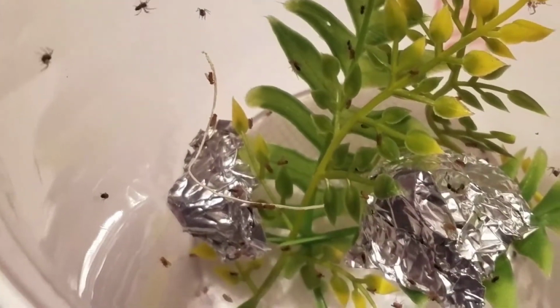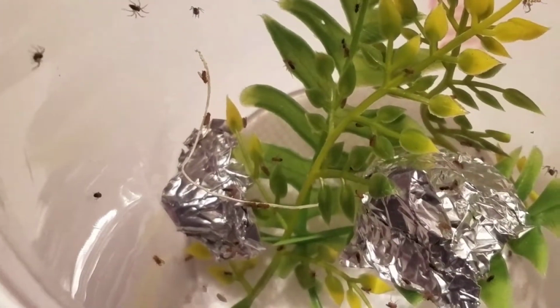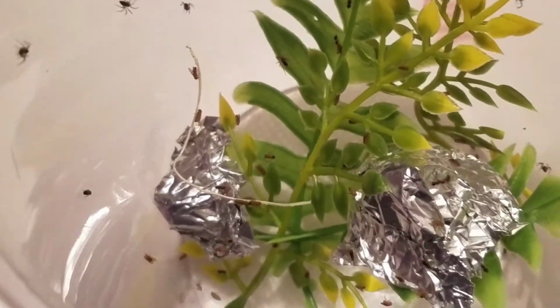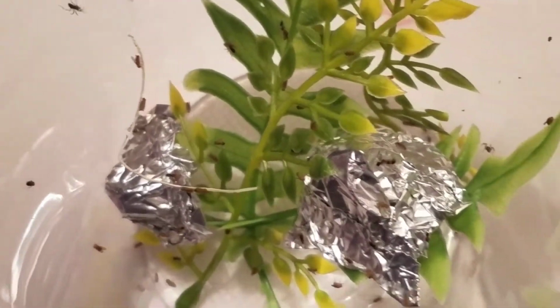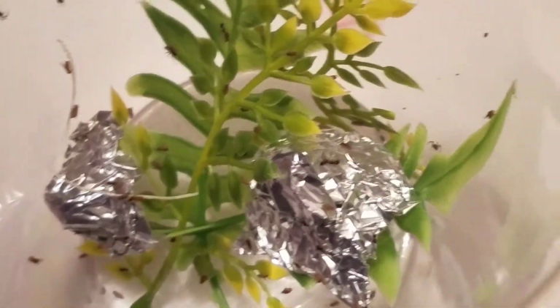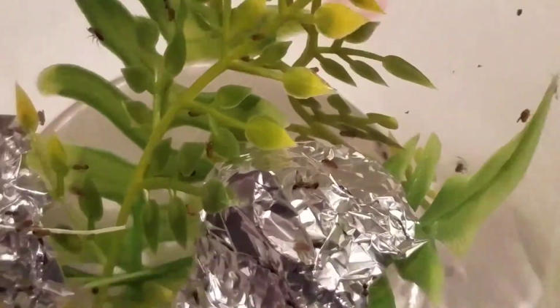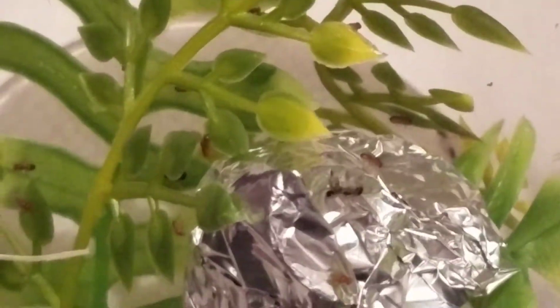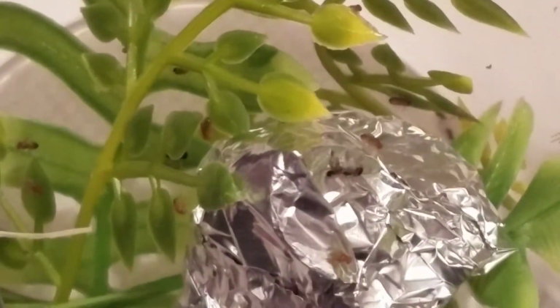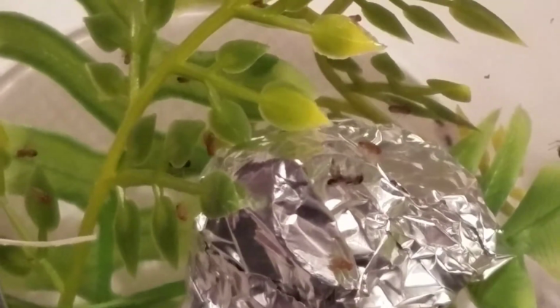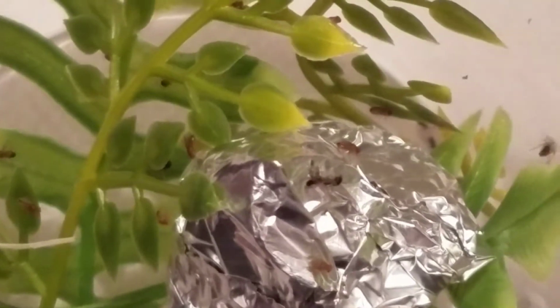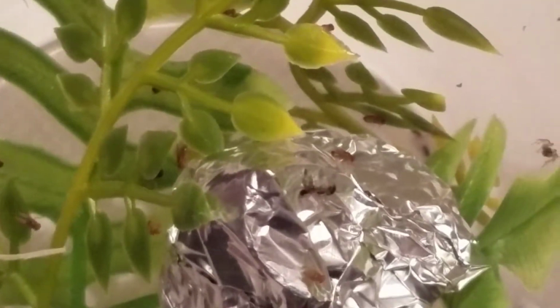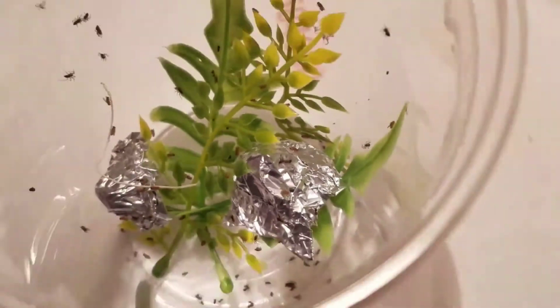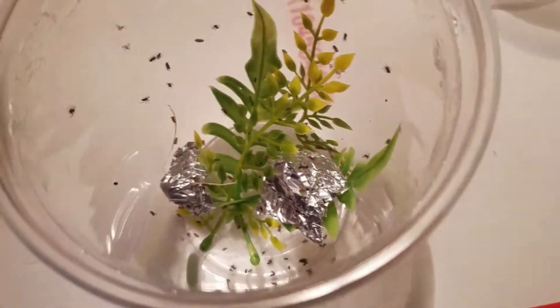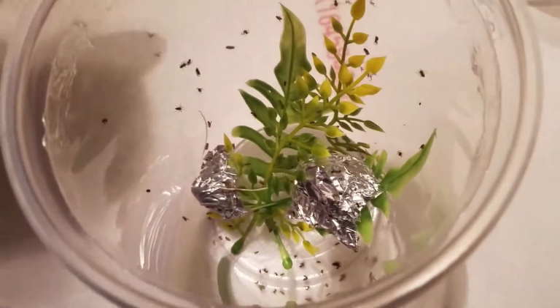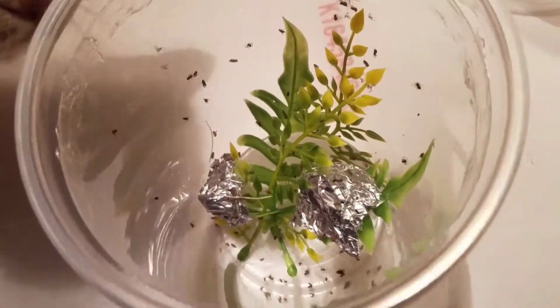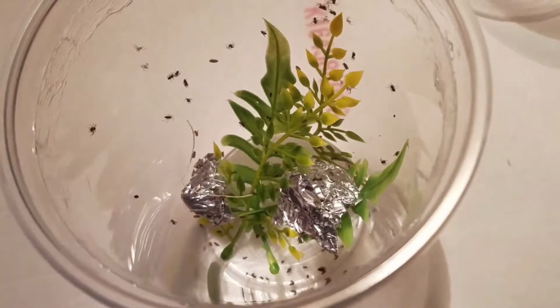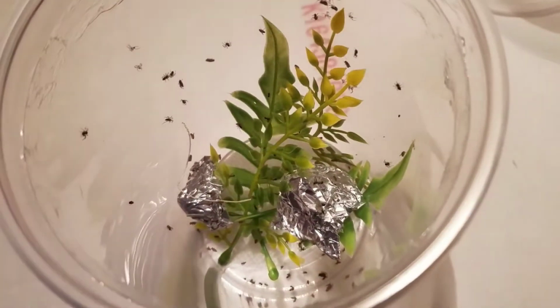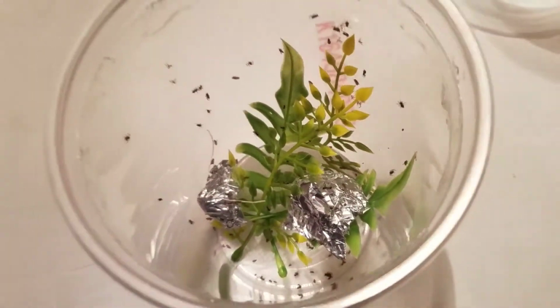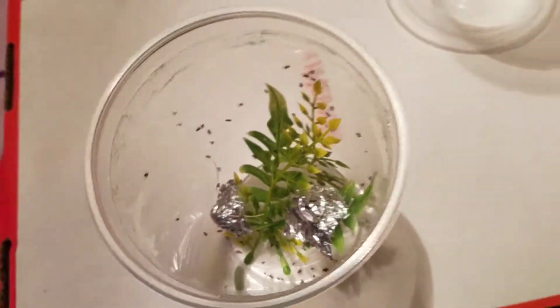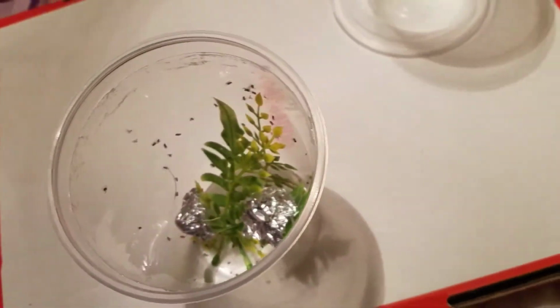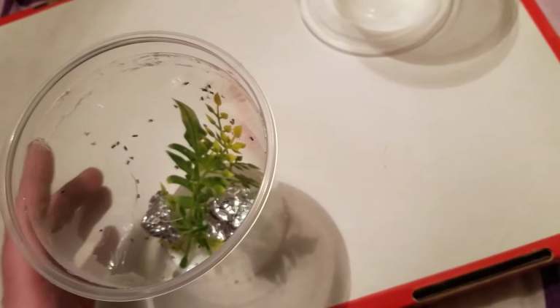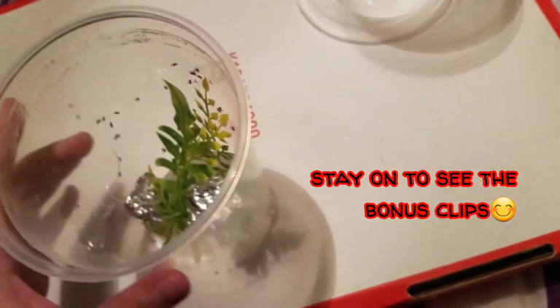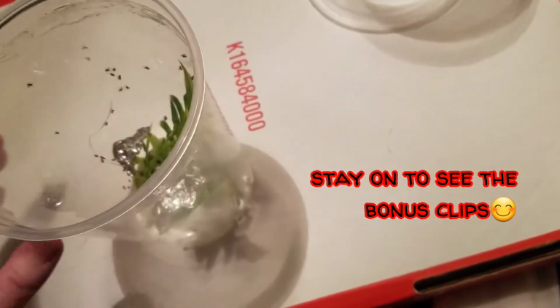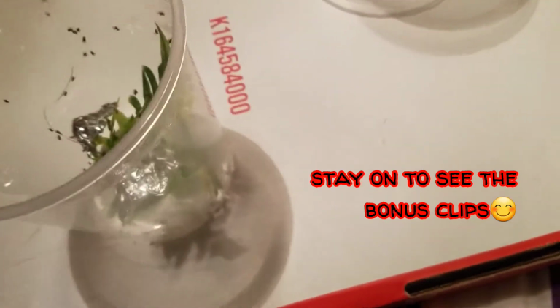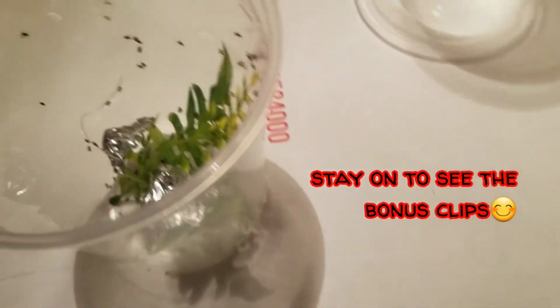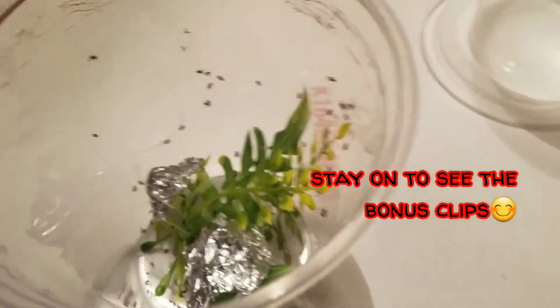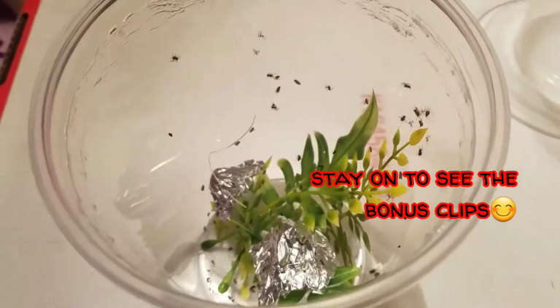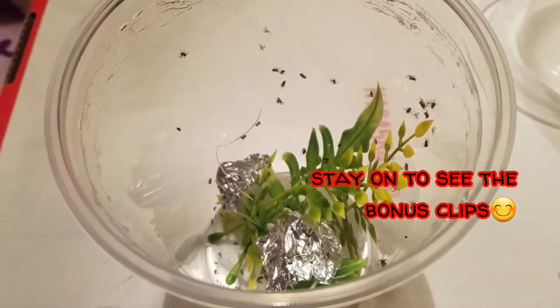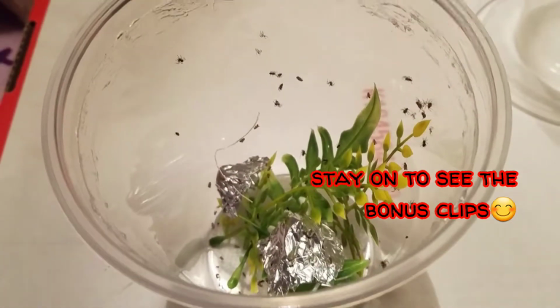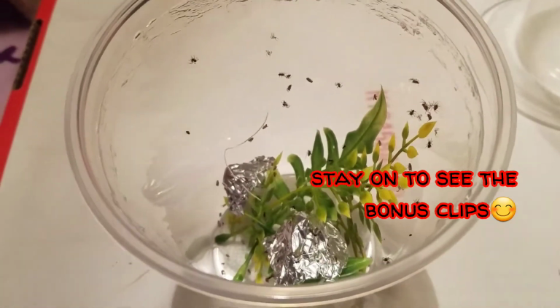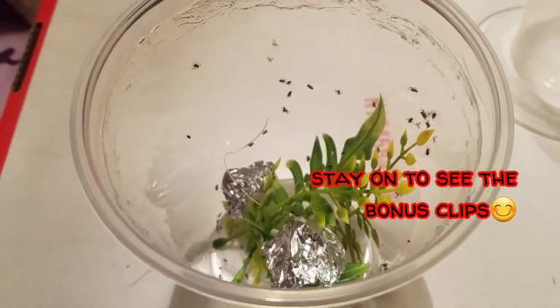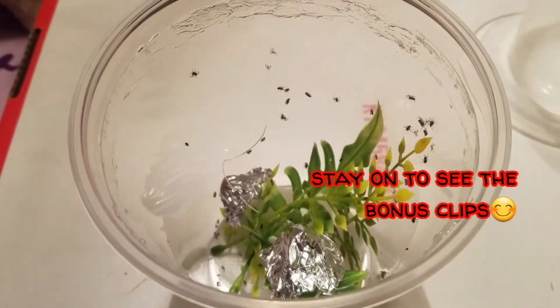Hopefully this wasn't too boring for you guys. I thought it was really interesting getting to watch the babies eat their first fruit flies — so exciting! Anyway guys, thank you for watching and have a good rest of your day.